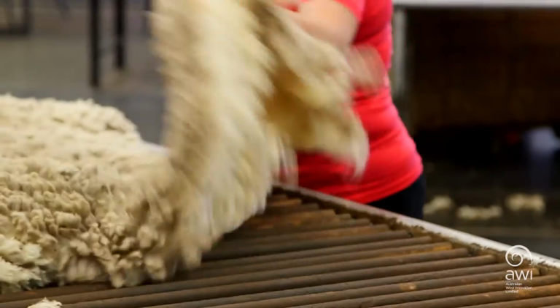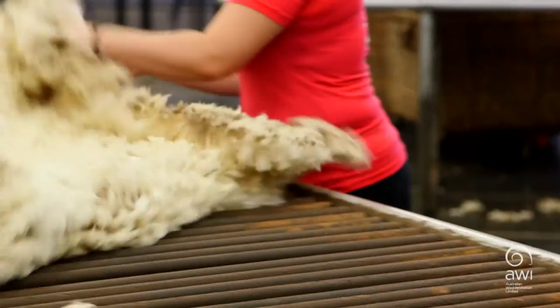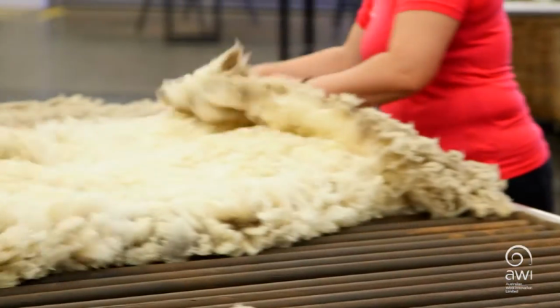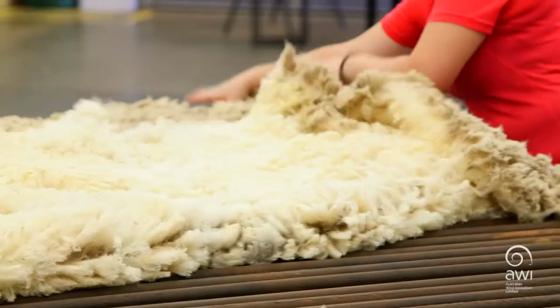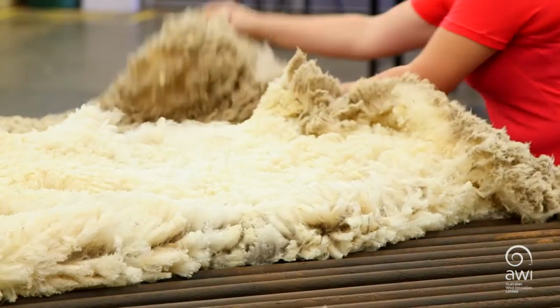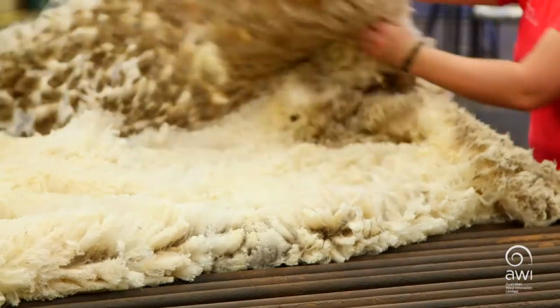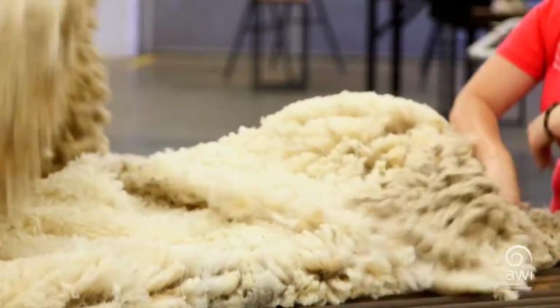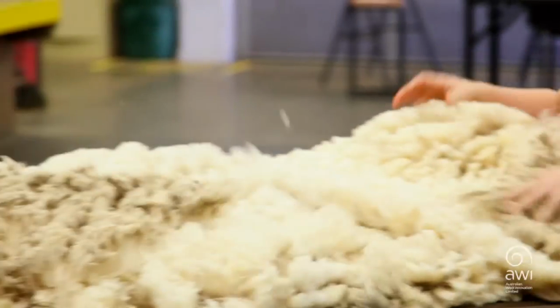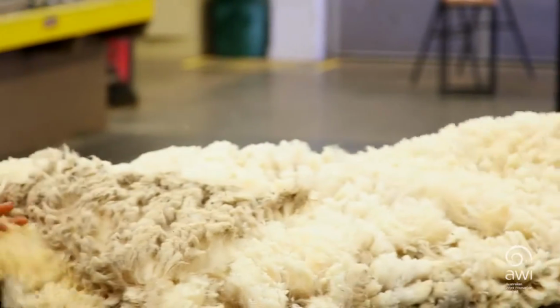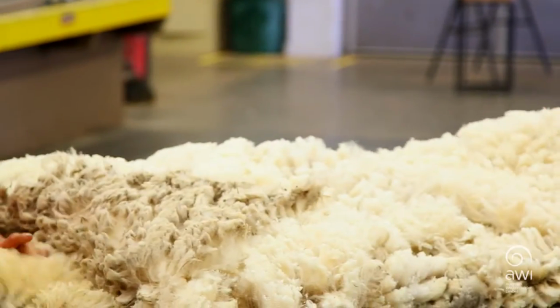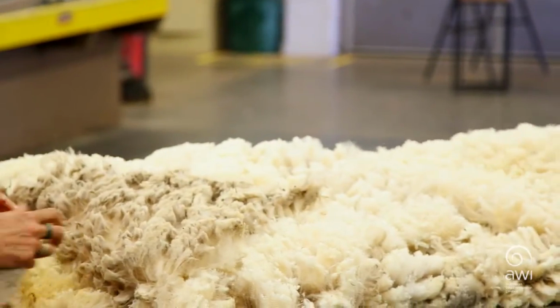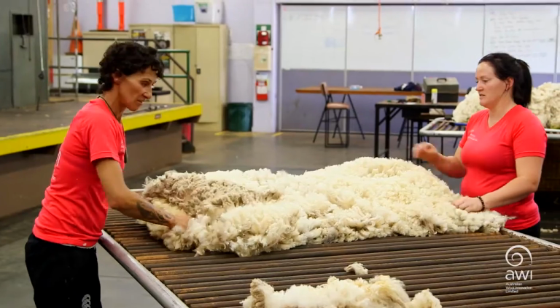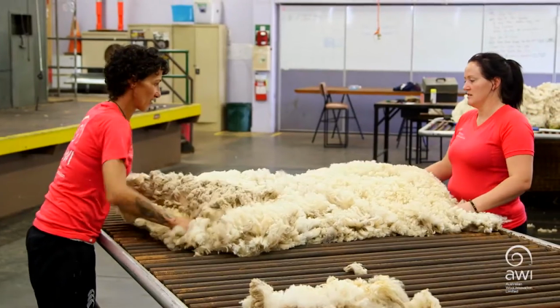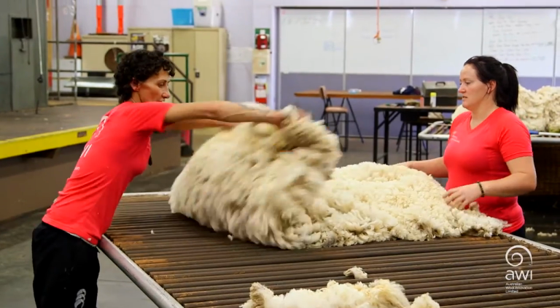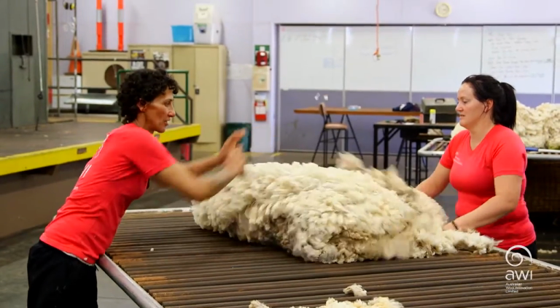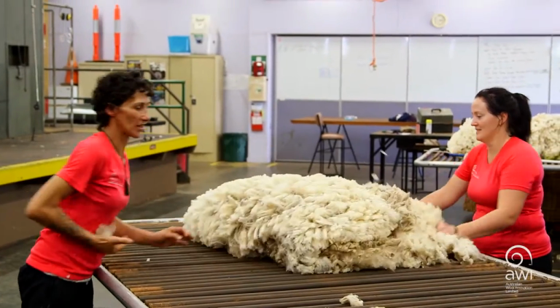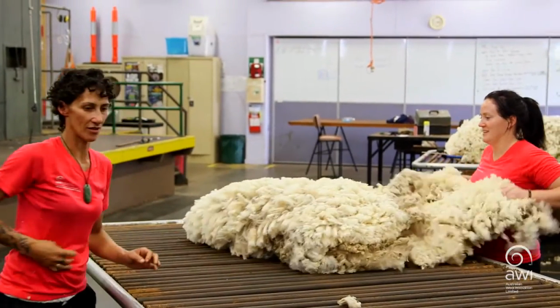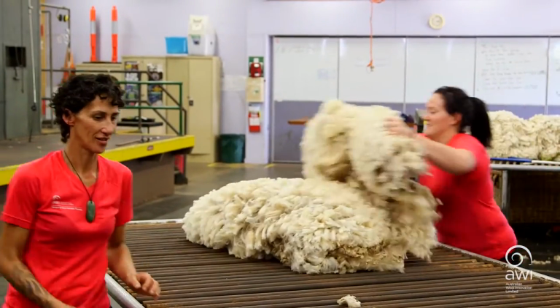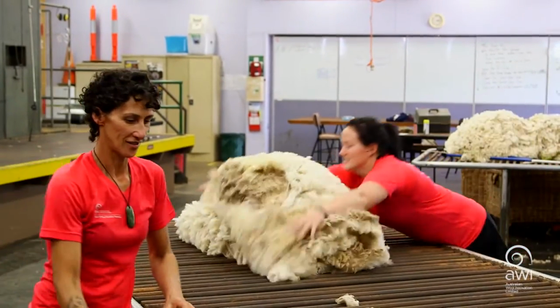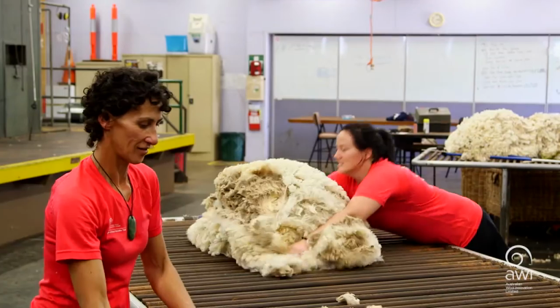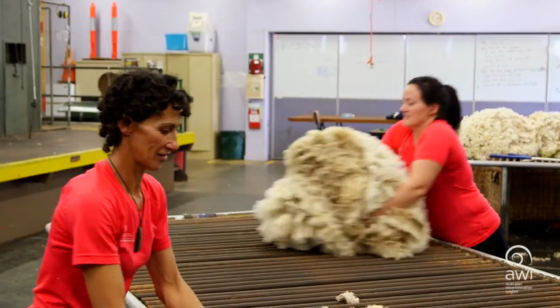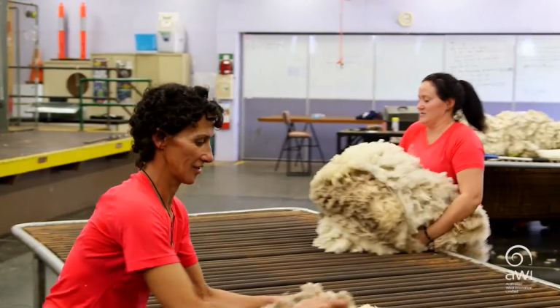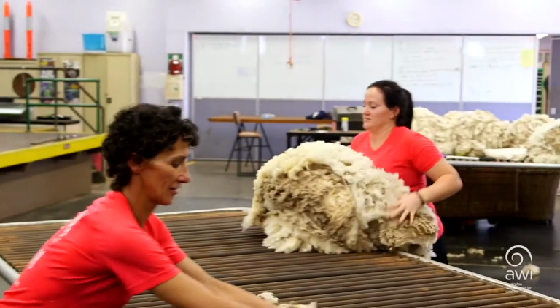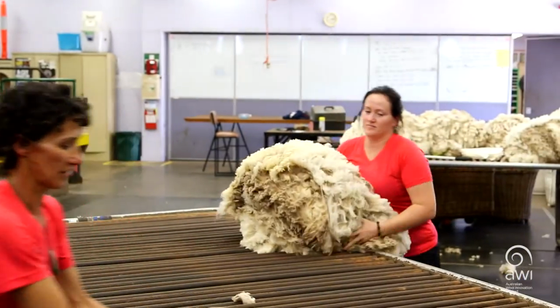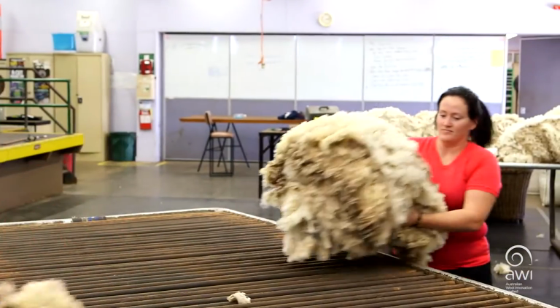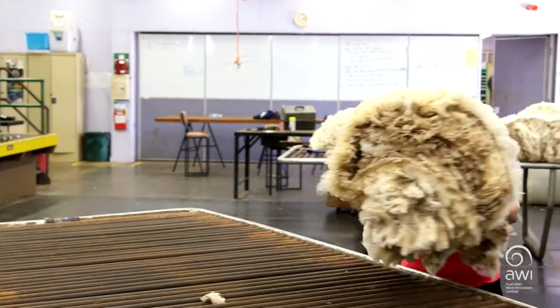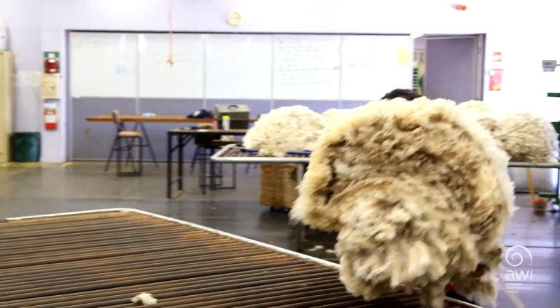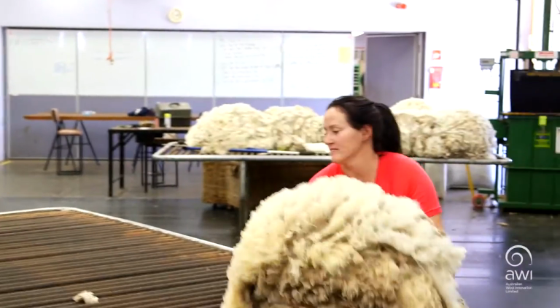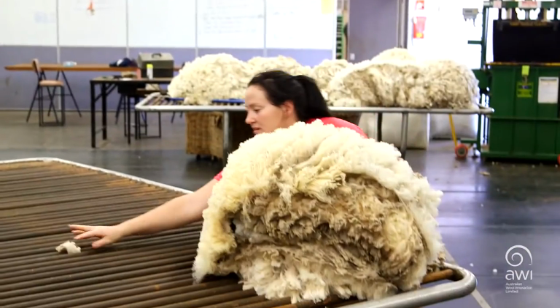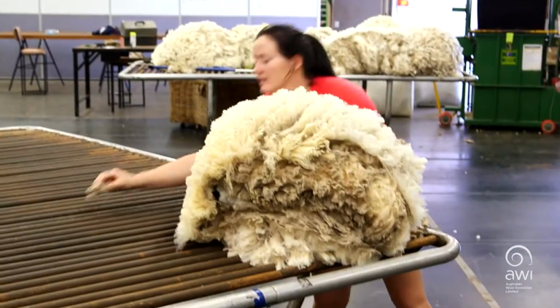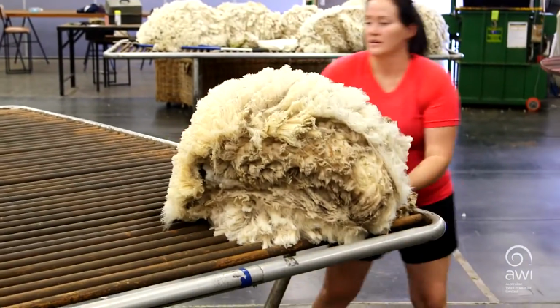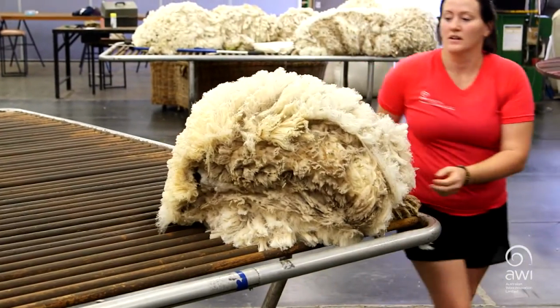When we finish skirting right around the fleece, we then fold the two shoulders in, the two legs in, and then push our side of the fleece over for the classer to take away.